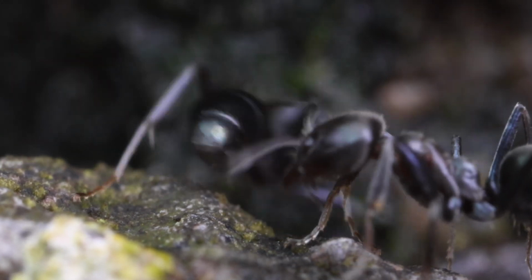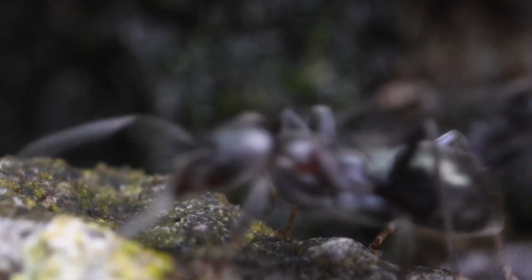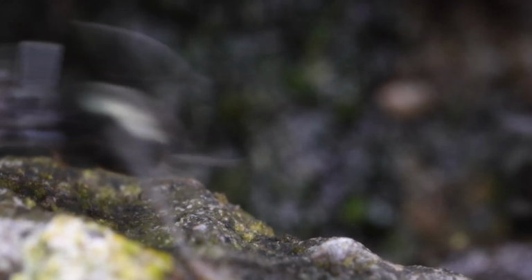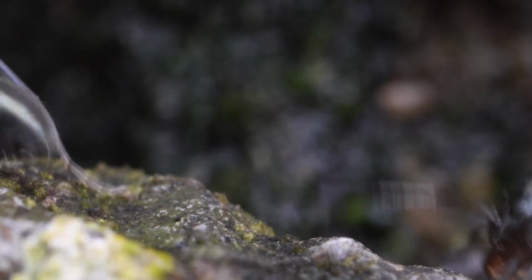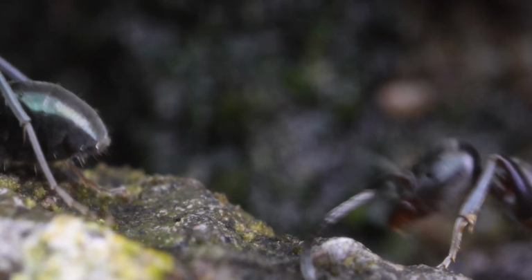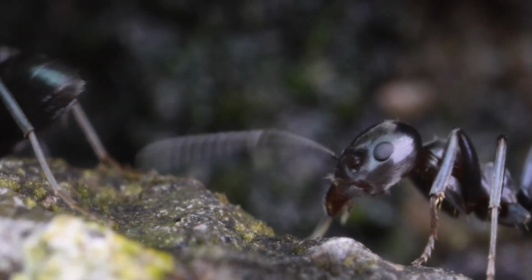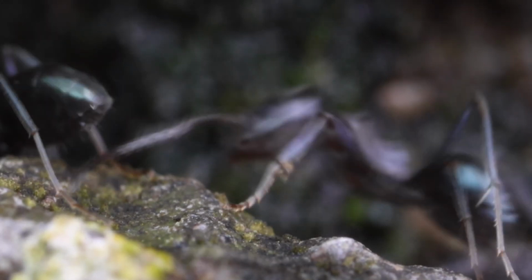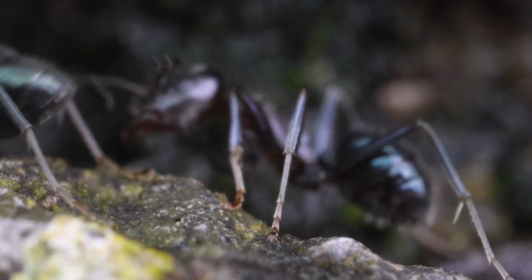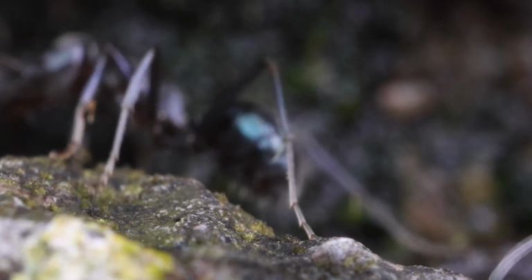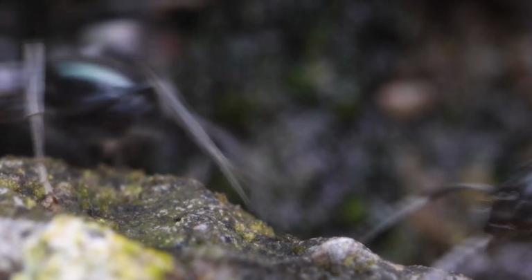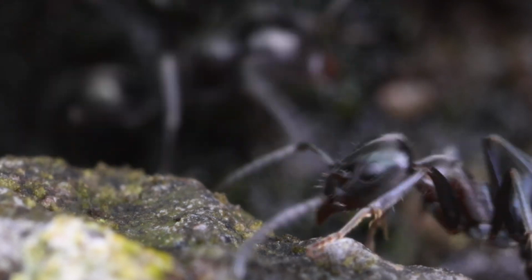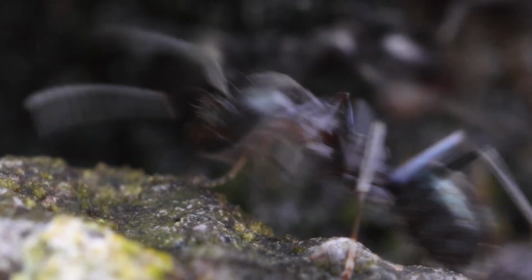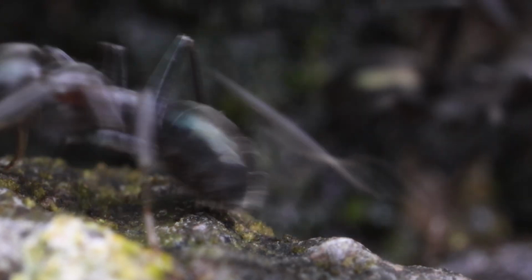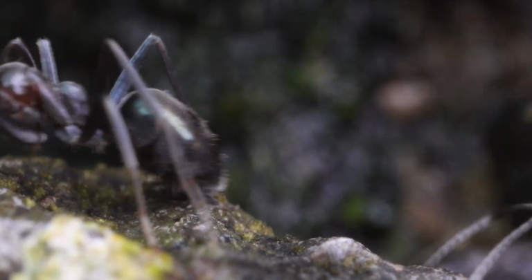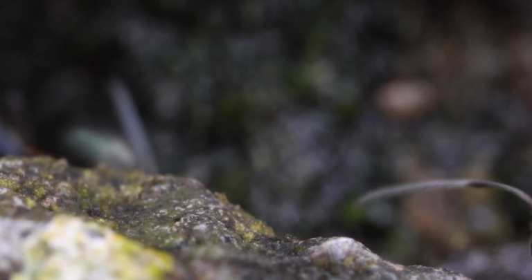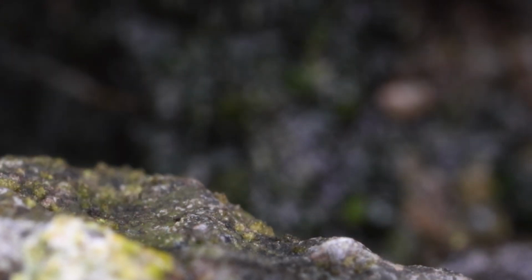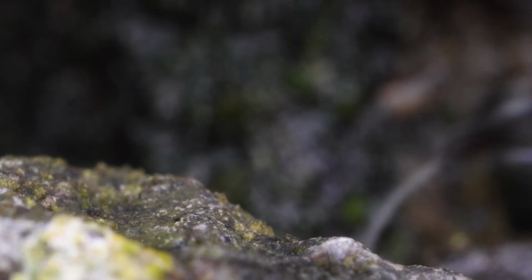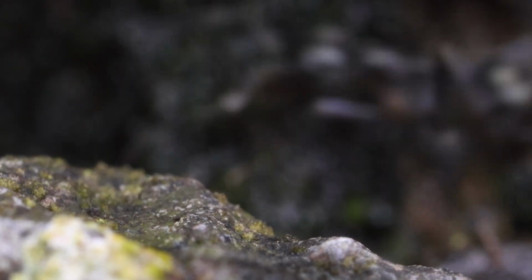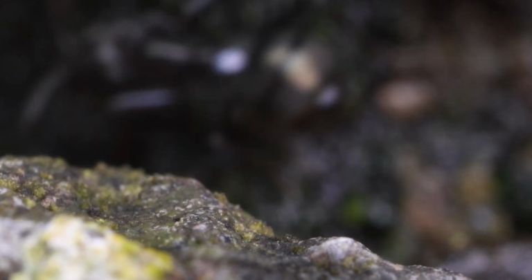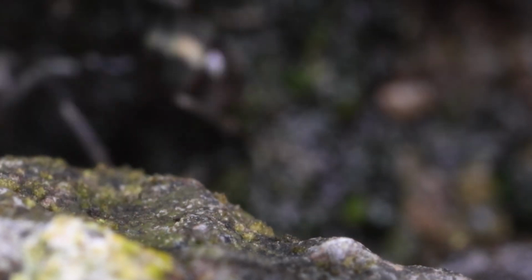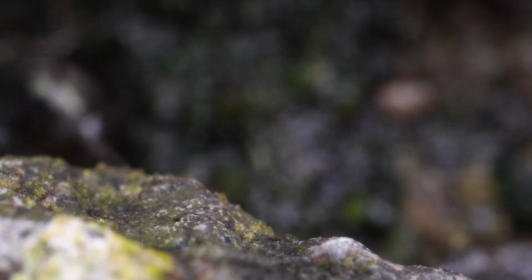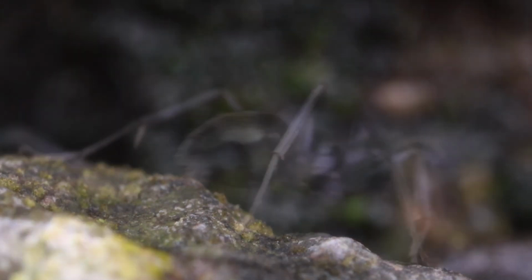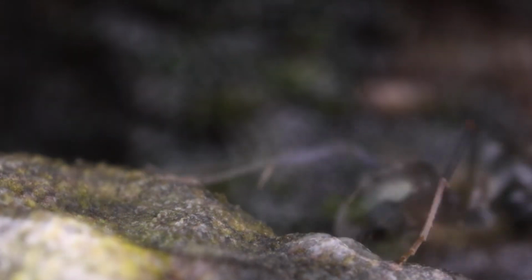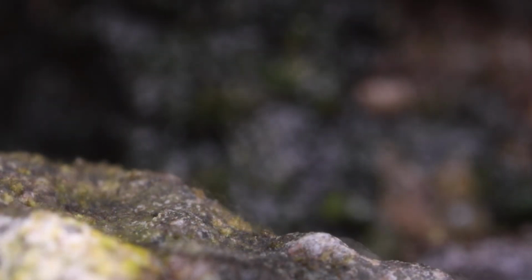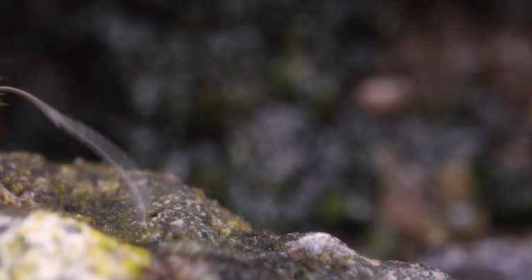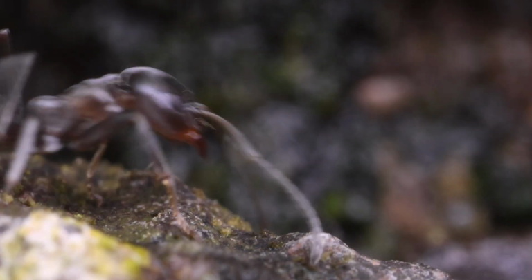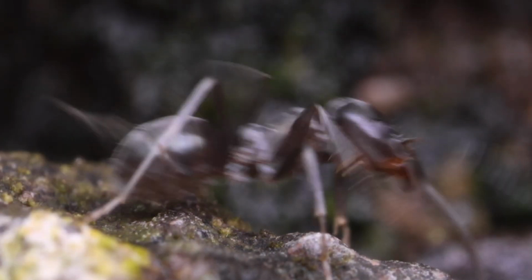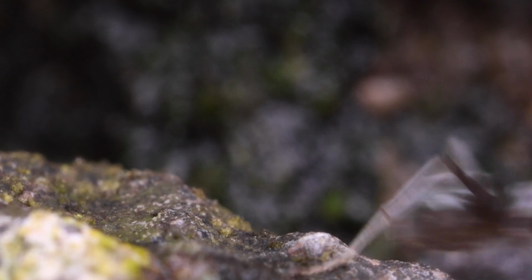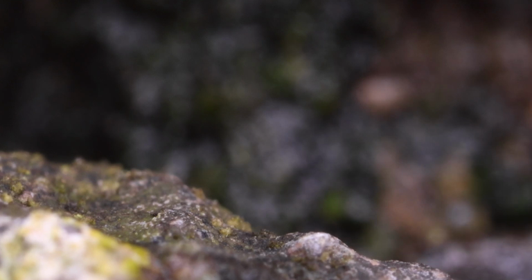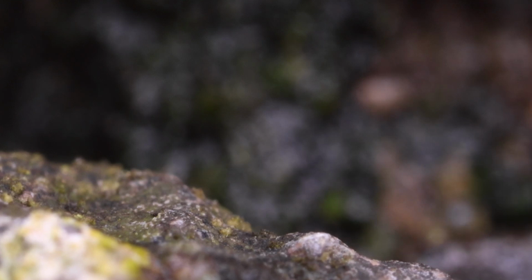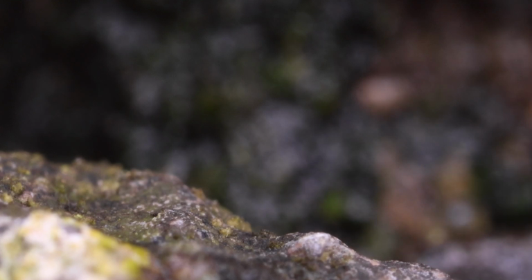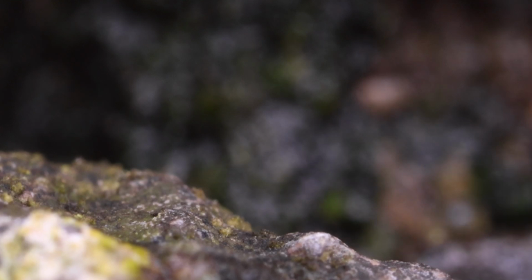After about six to eight weeks, pupae finally emerge as adults. Young adults tend to be lighter in color but darken as they age.